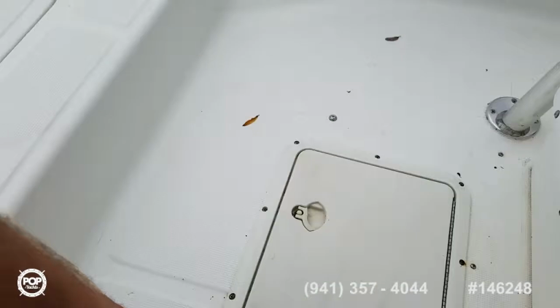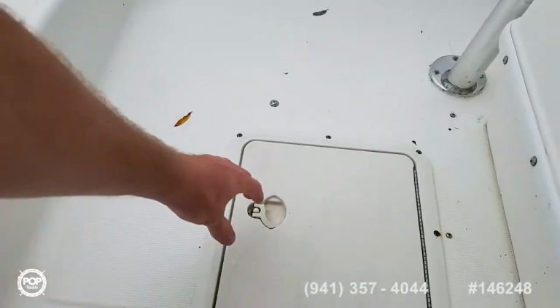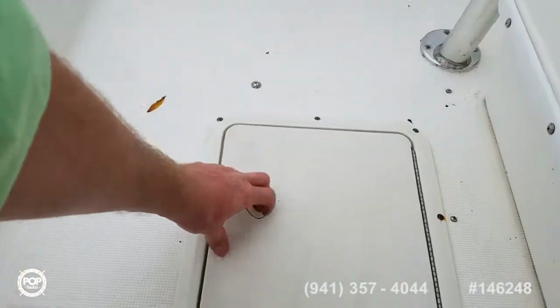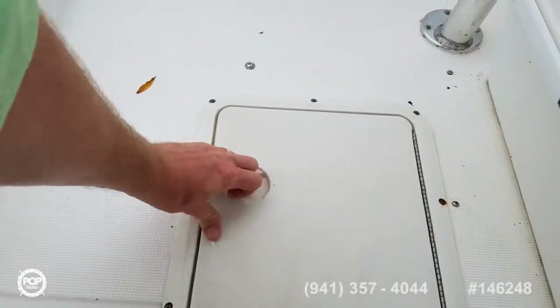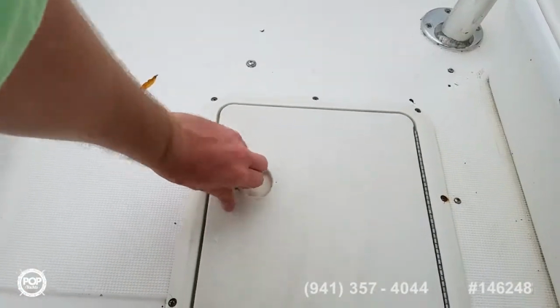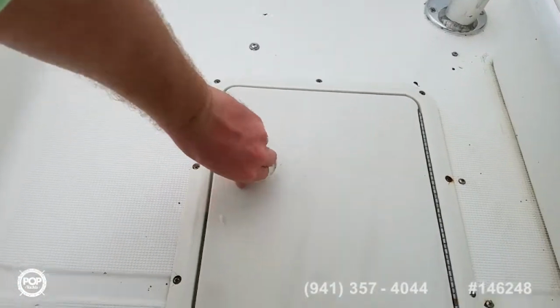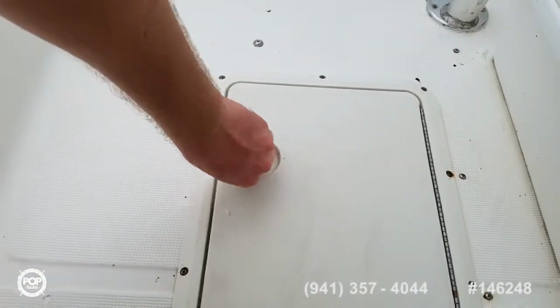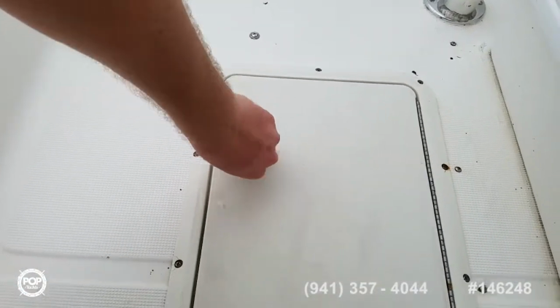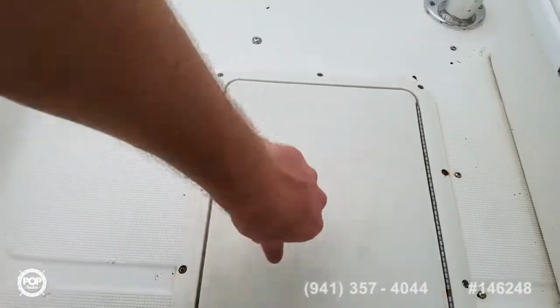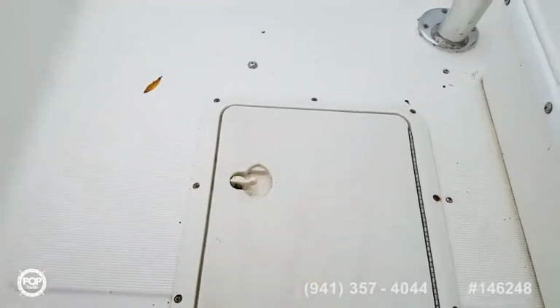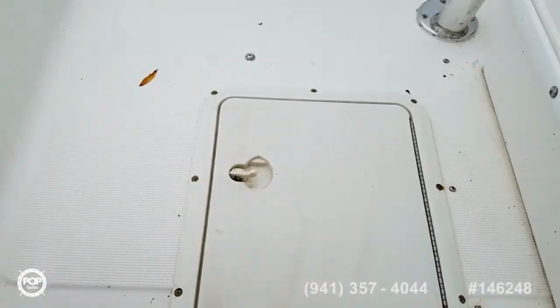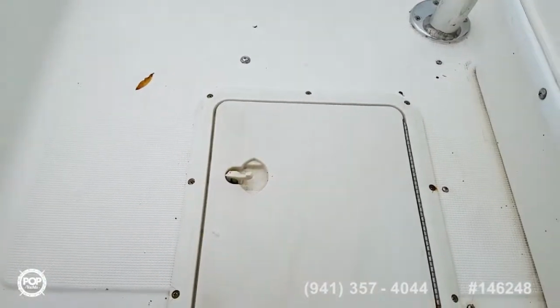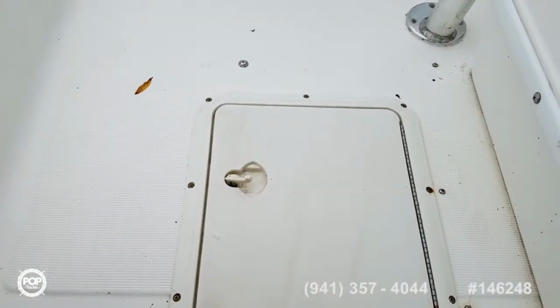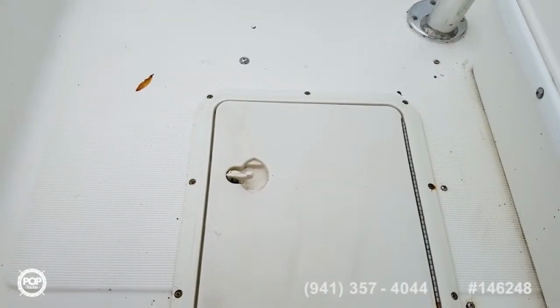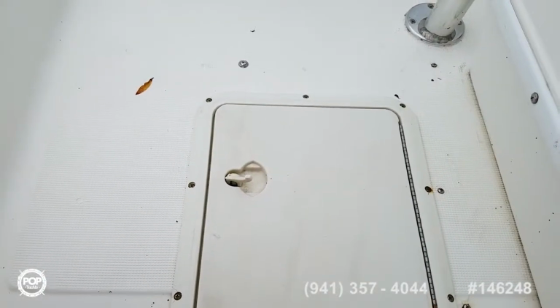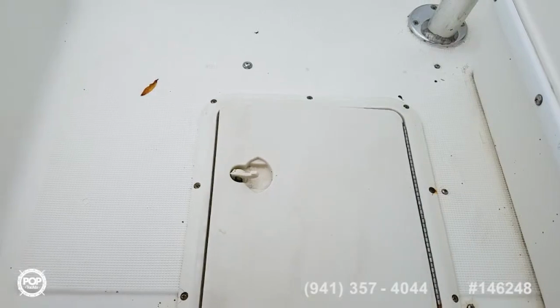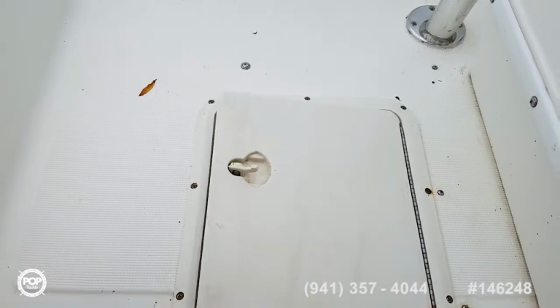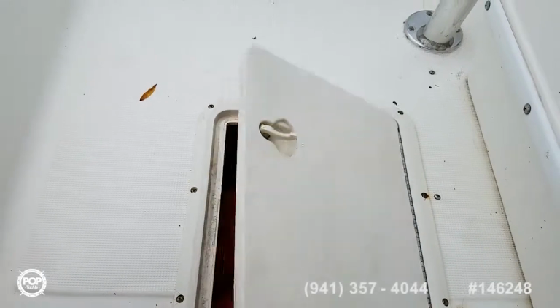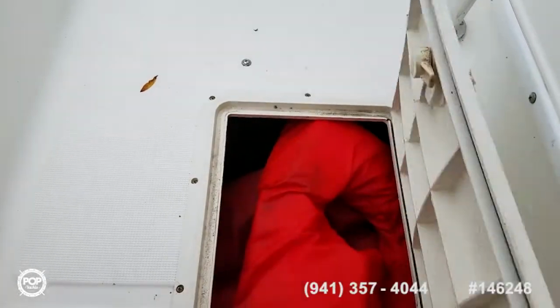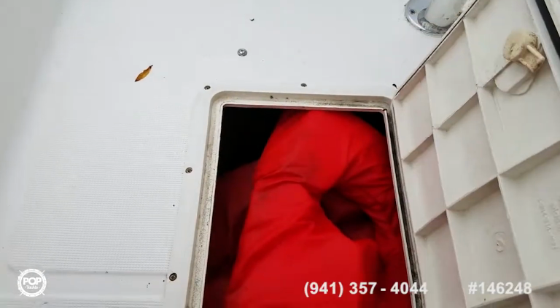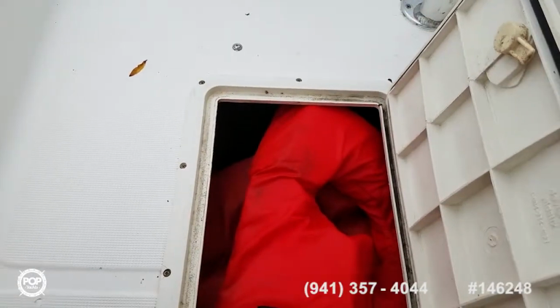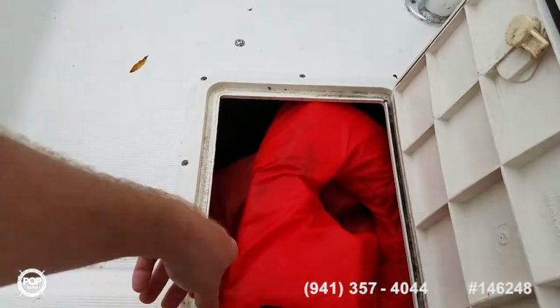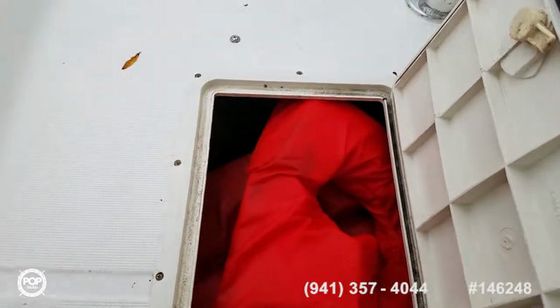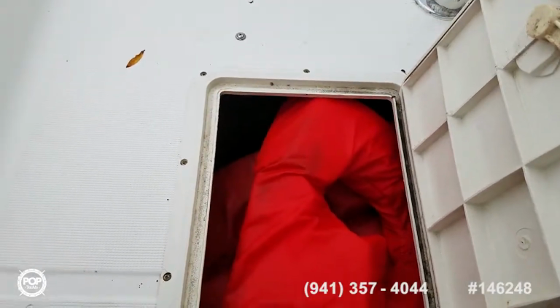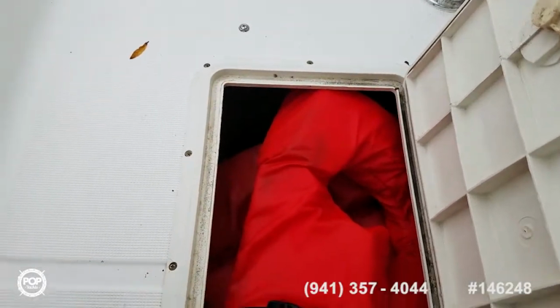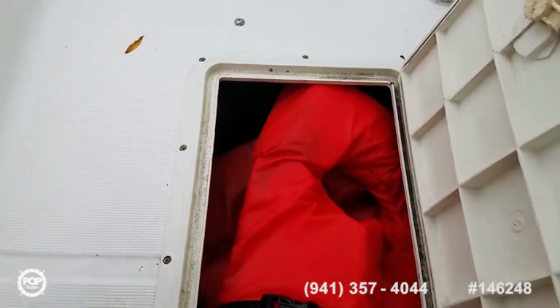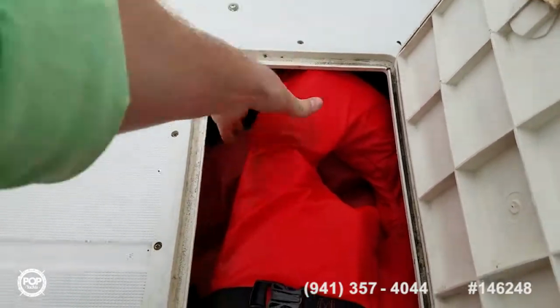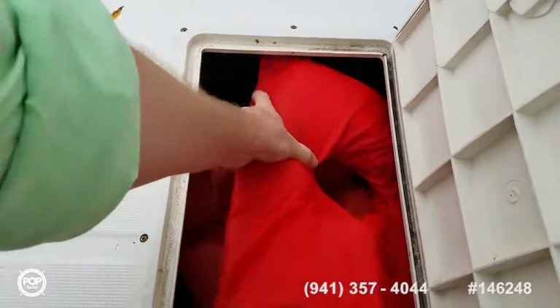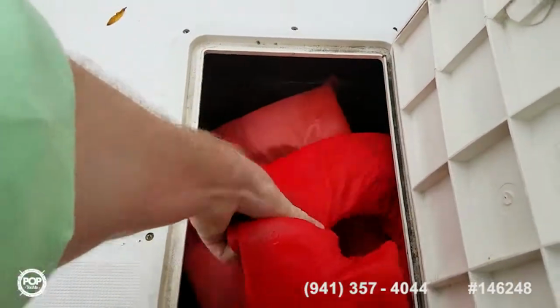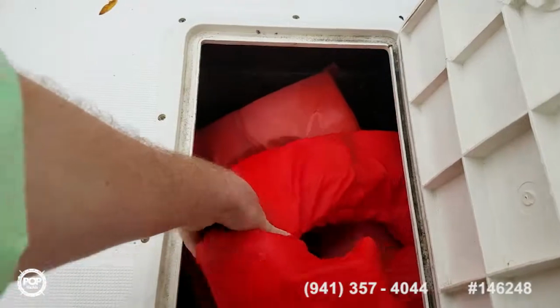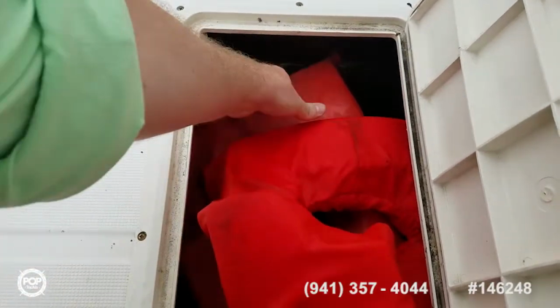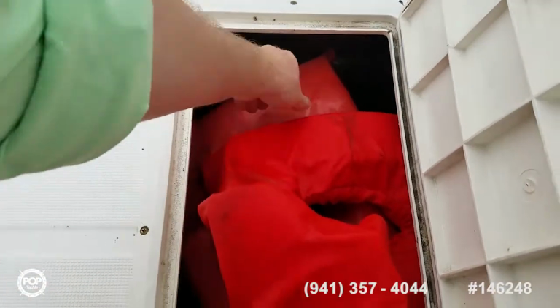And then there's another storage box. You may want to replace the latches on this — still doing their job. Got life vests stored there as well.